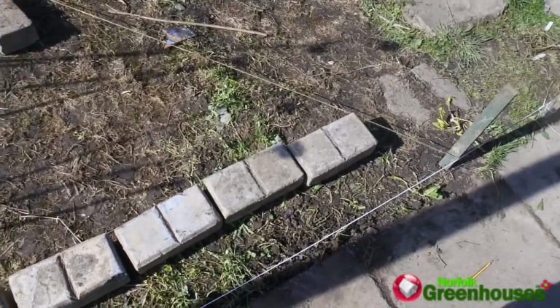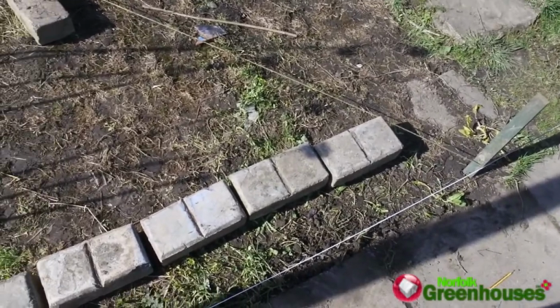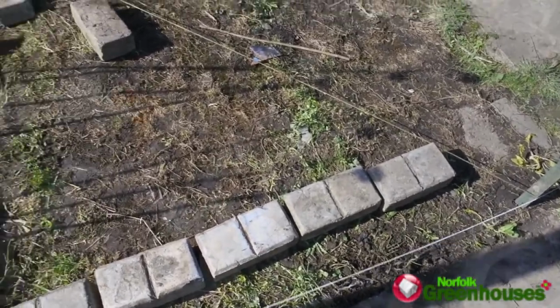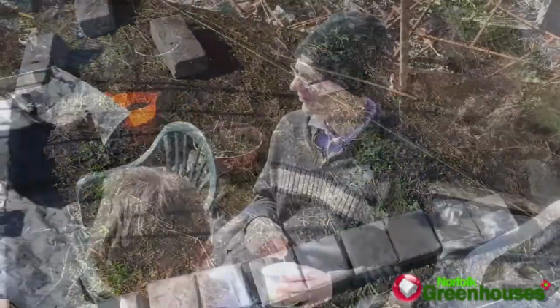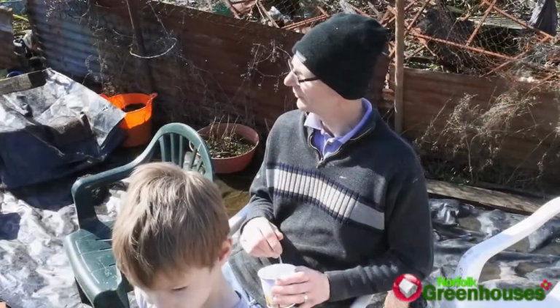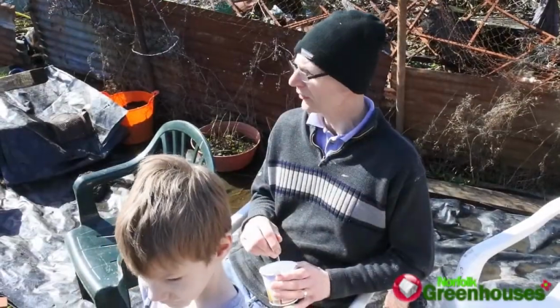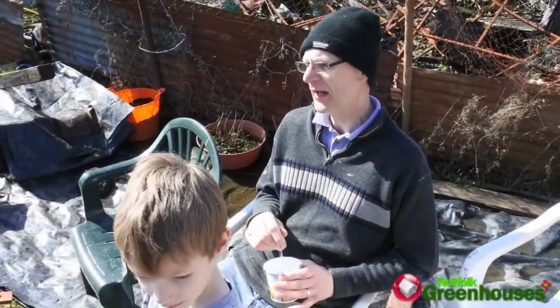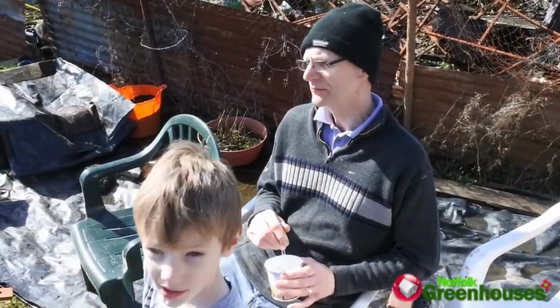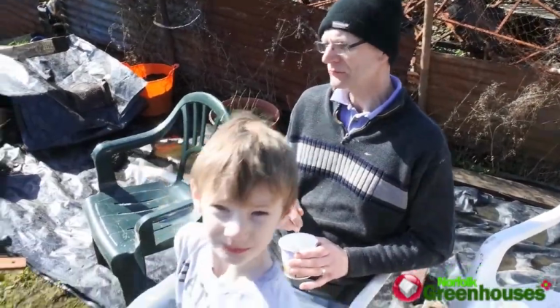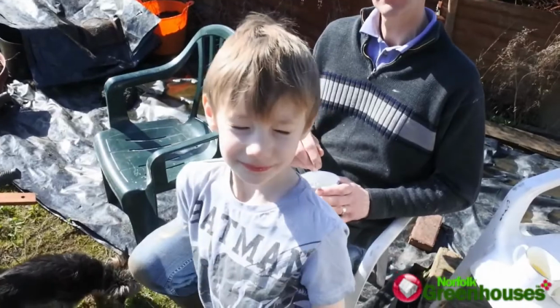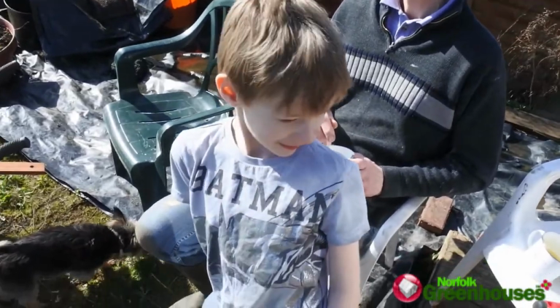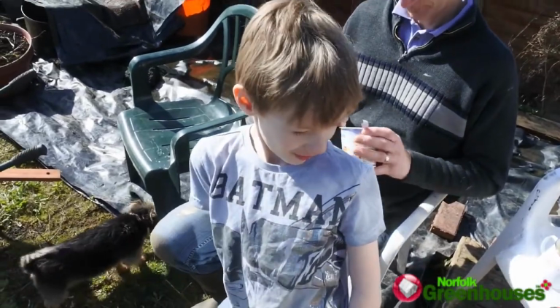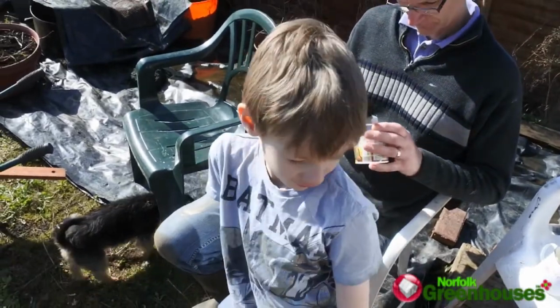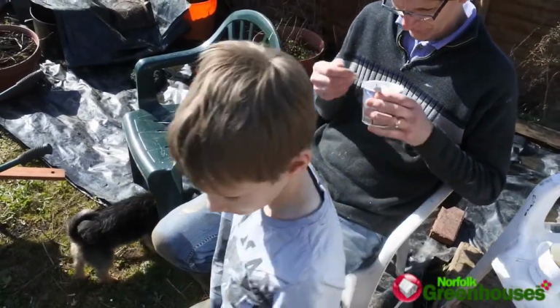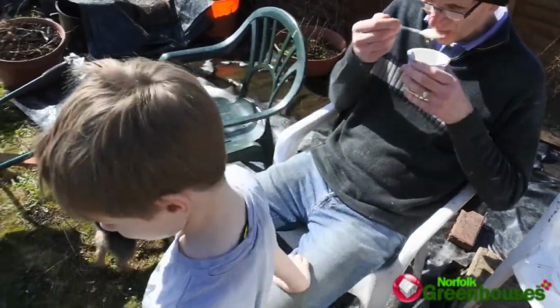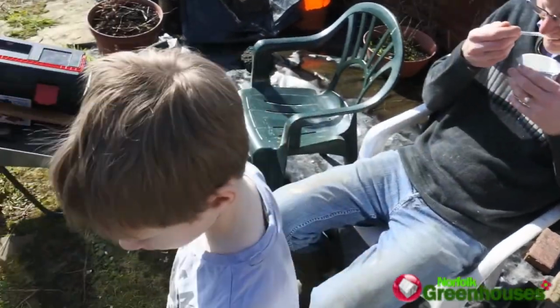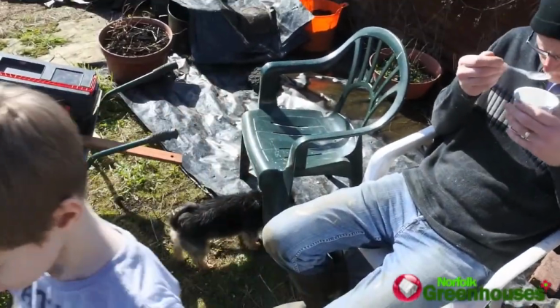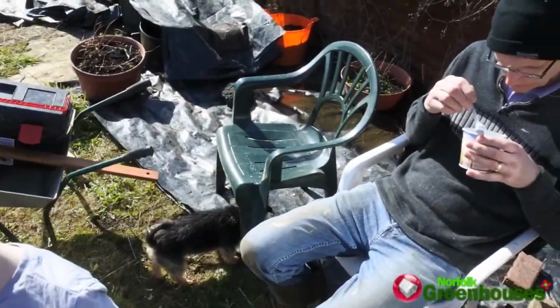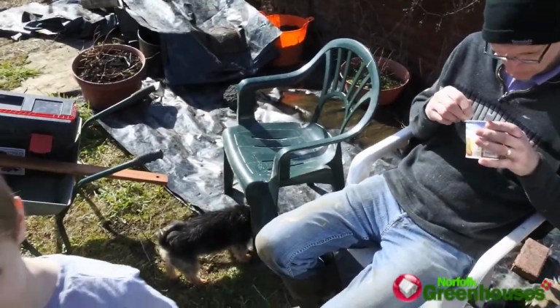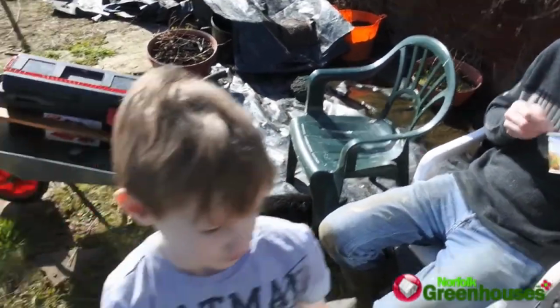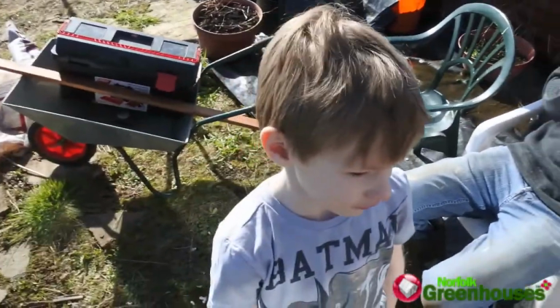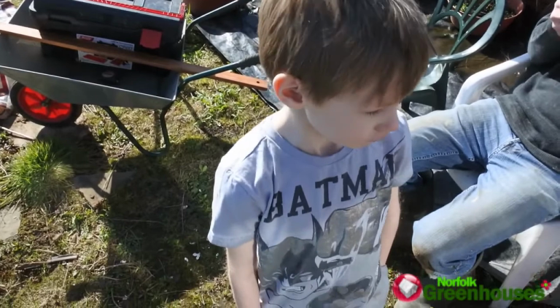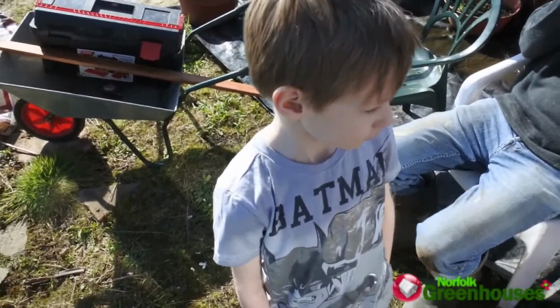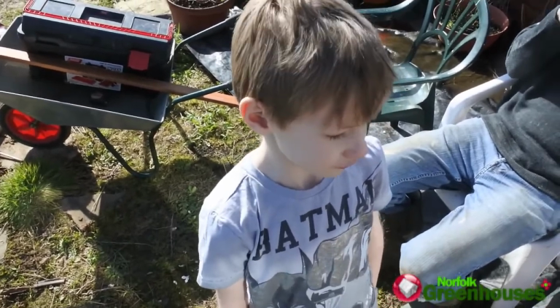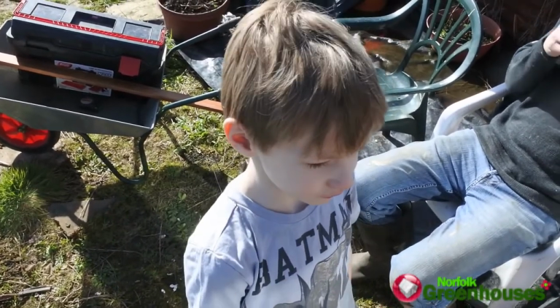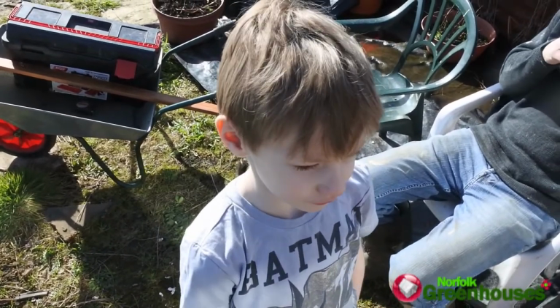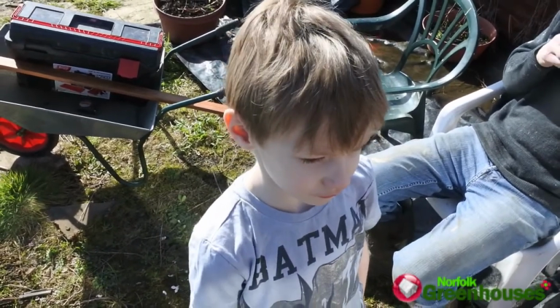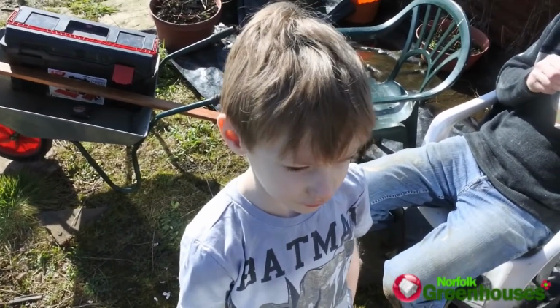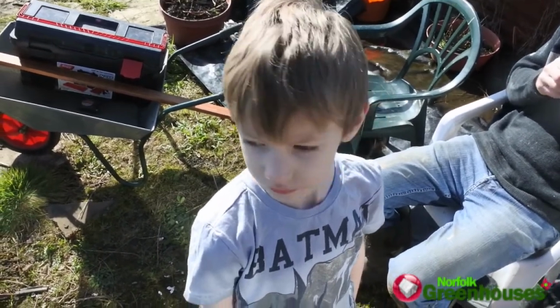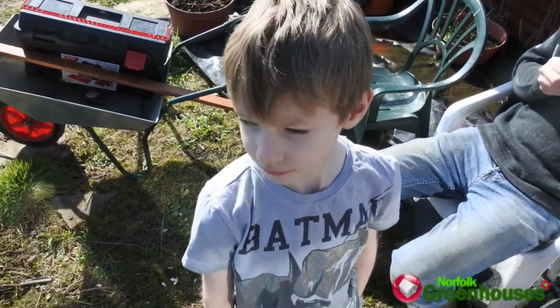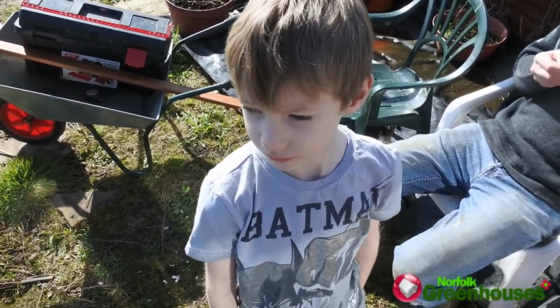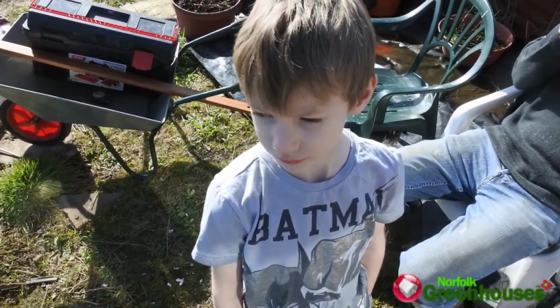I worked that out — for those that are mathematicians — using Pythagoras's theorem. I used the three-four-five method. And I've lost my hat! The one dad put on you this morning for the sunshine — you threw it on the floor, didn't you?